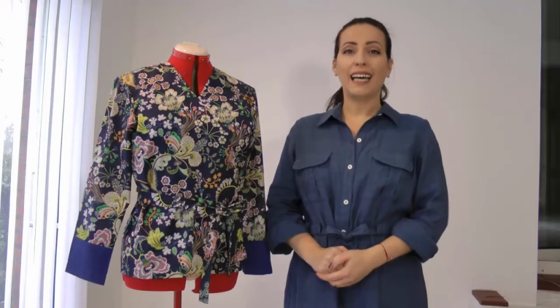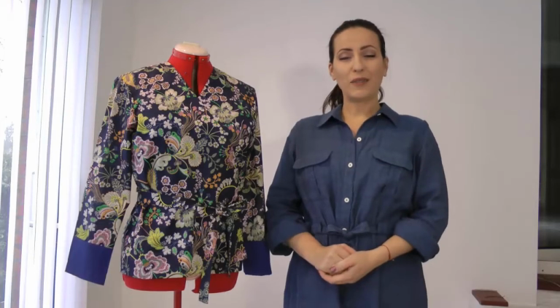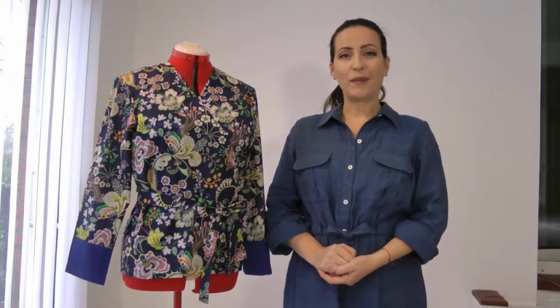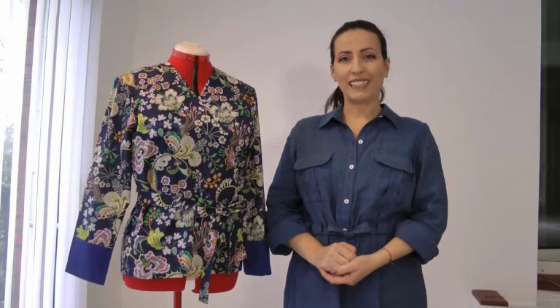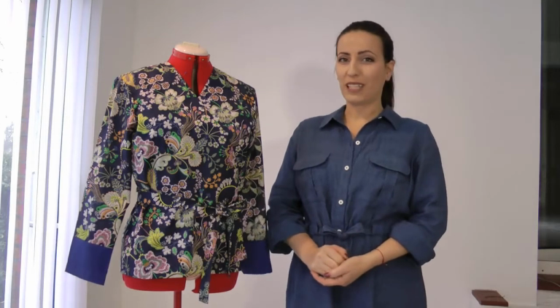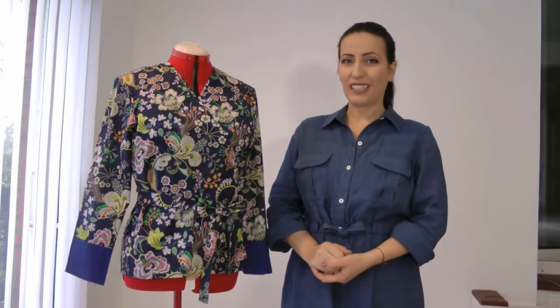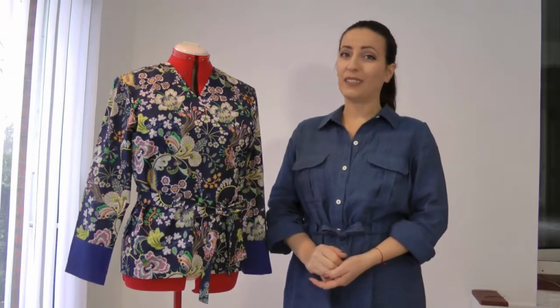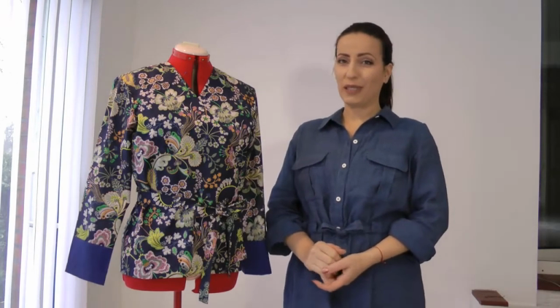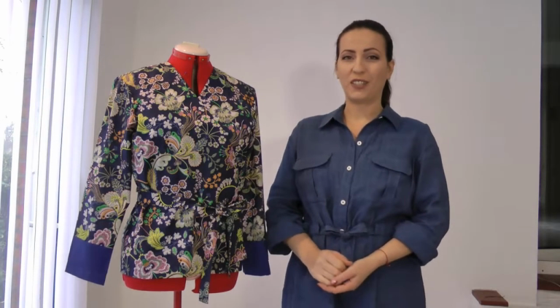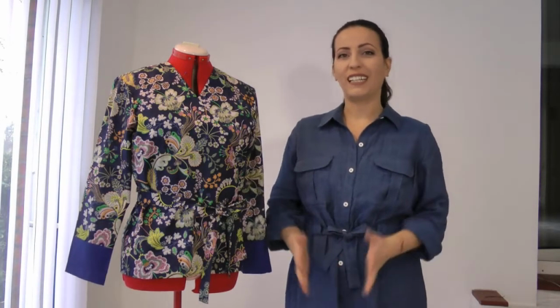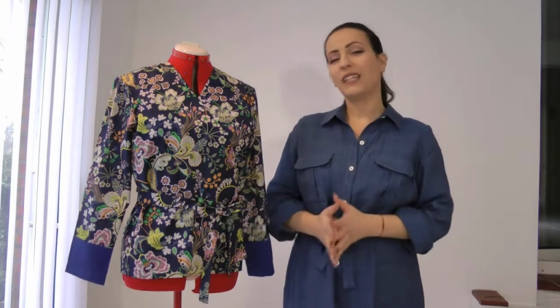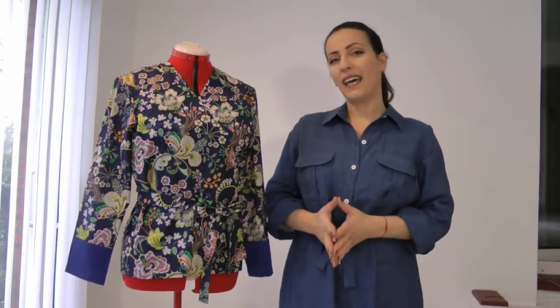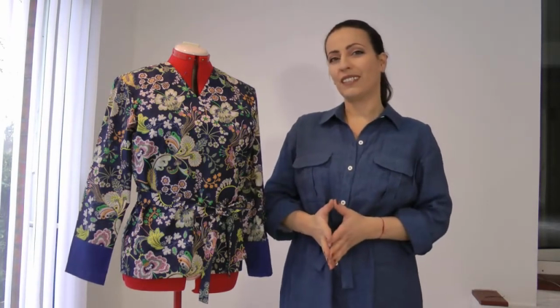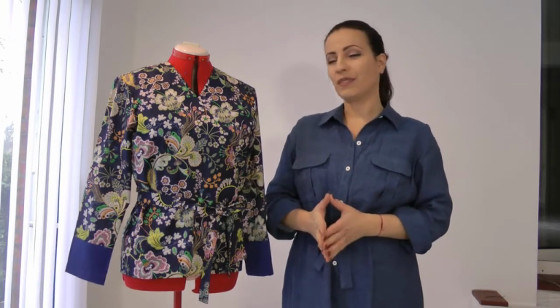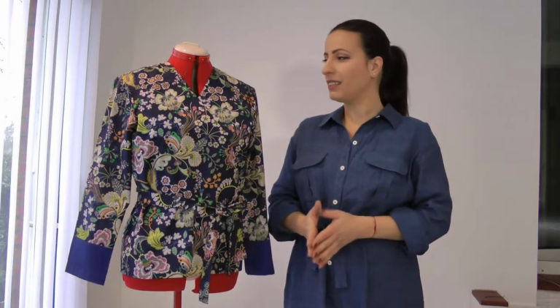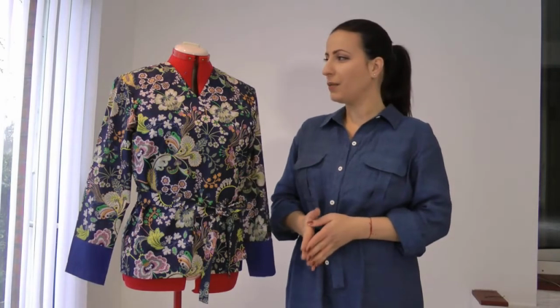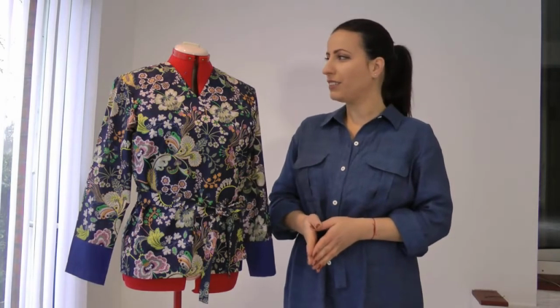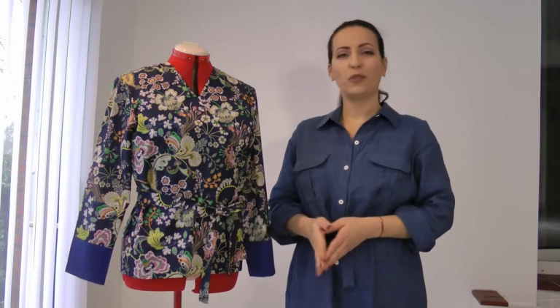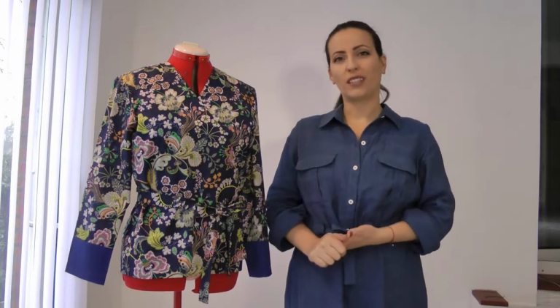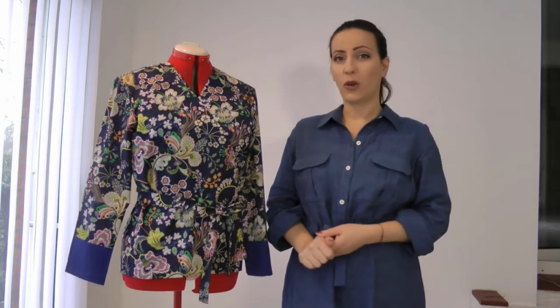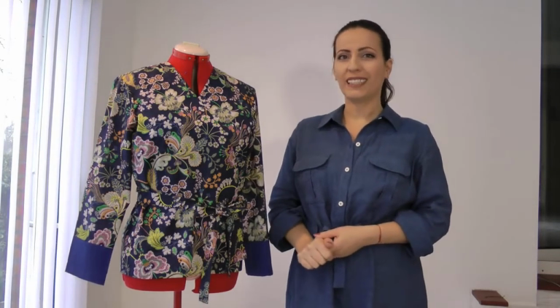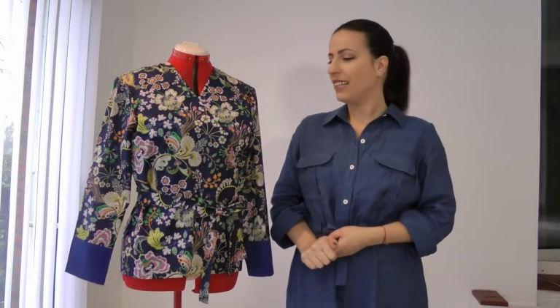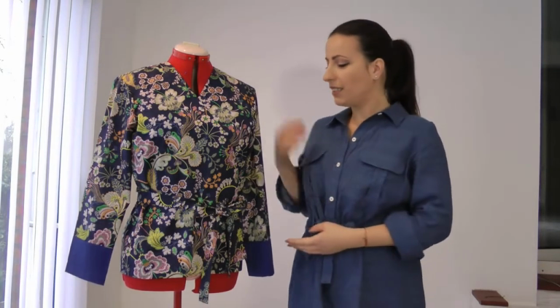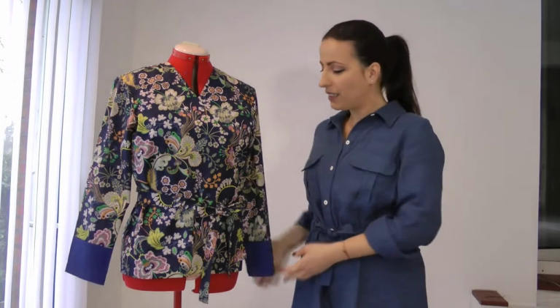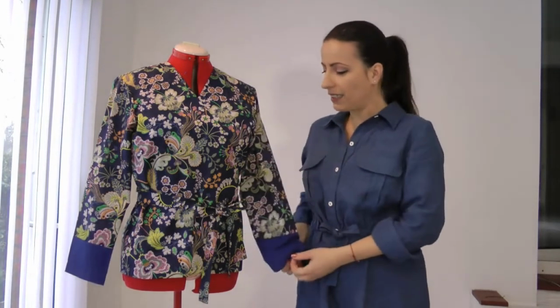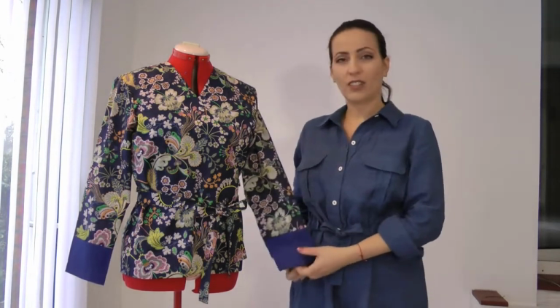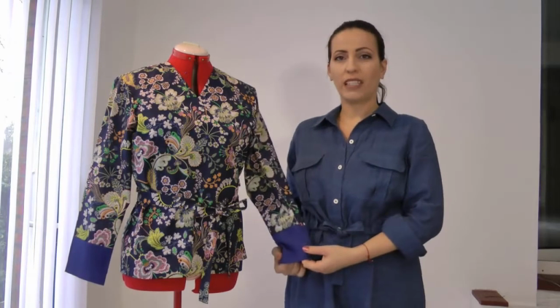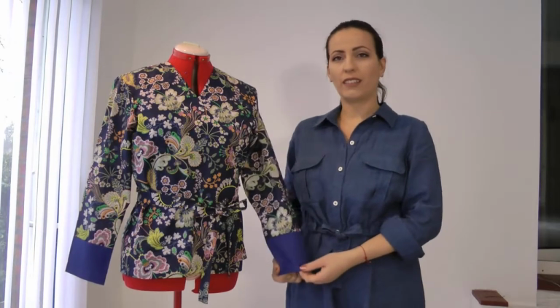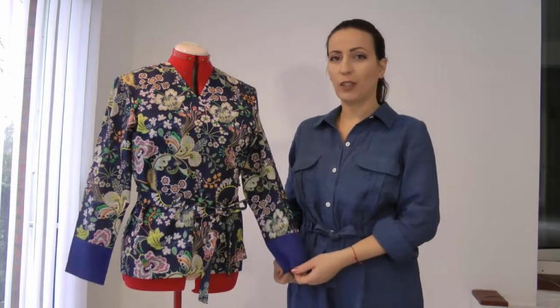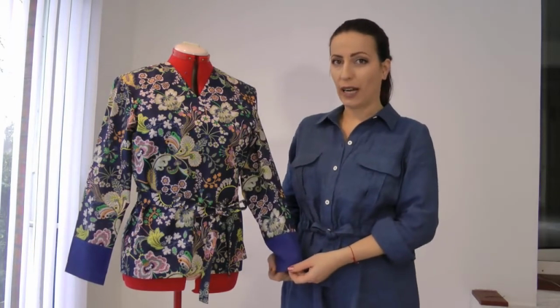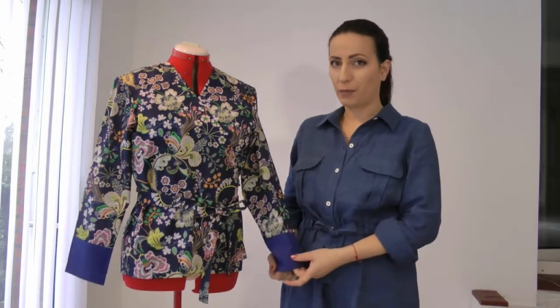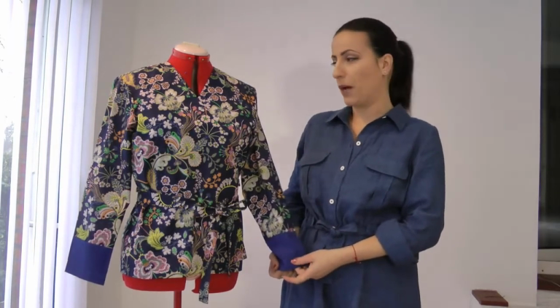Hello everybody, Cameria here from Calcetonia Sewing. Welcome back to my channel. Today I have another pattern review from Sew Over It — their latest PDF pattern, the Luna pyjamas.